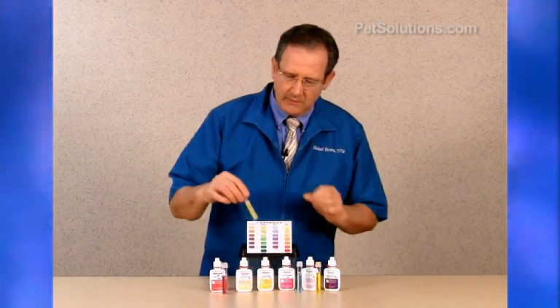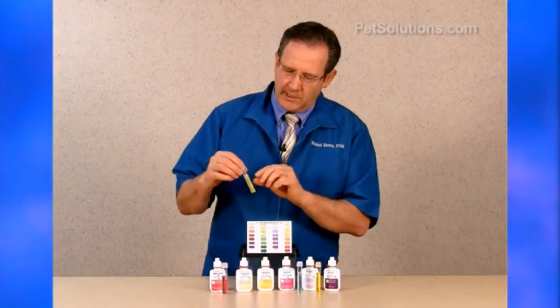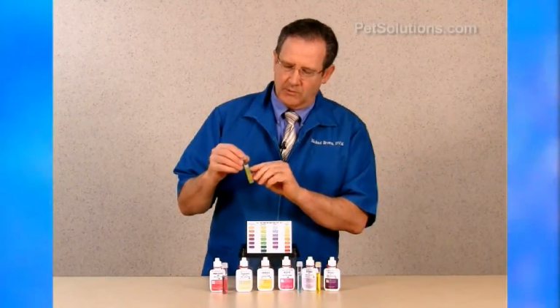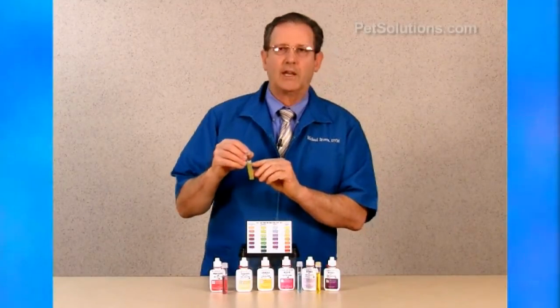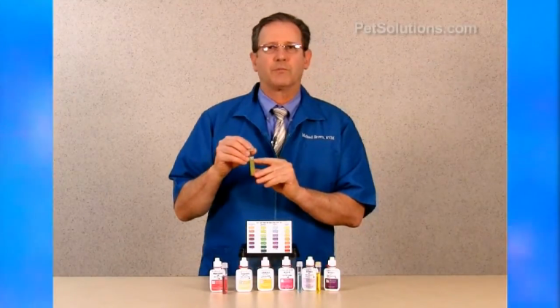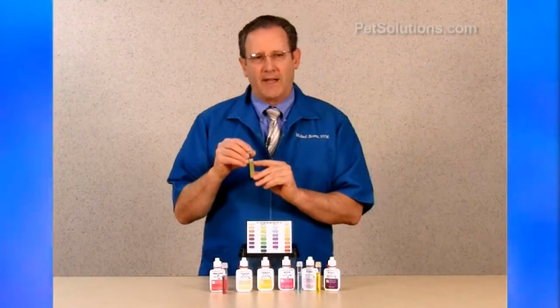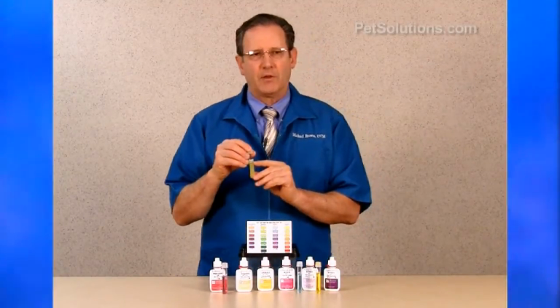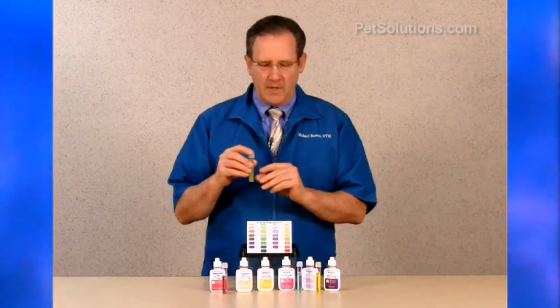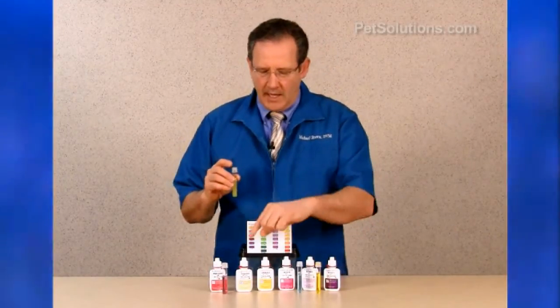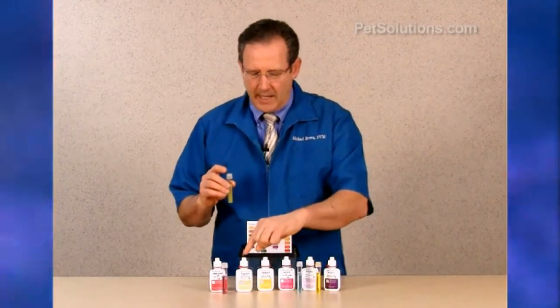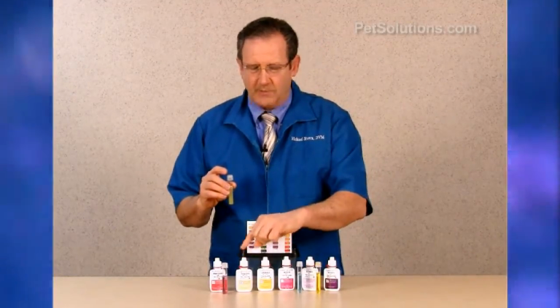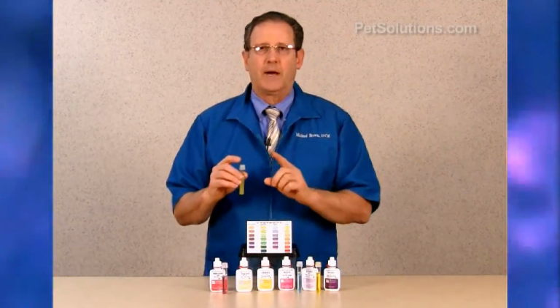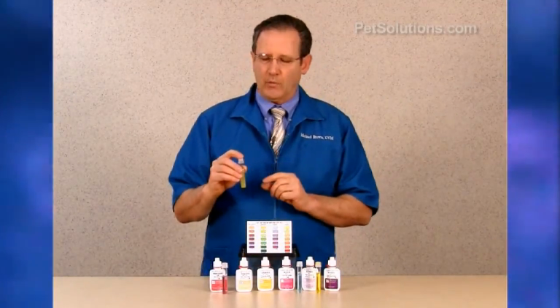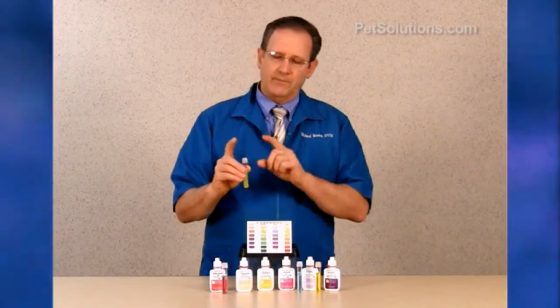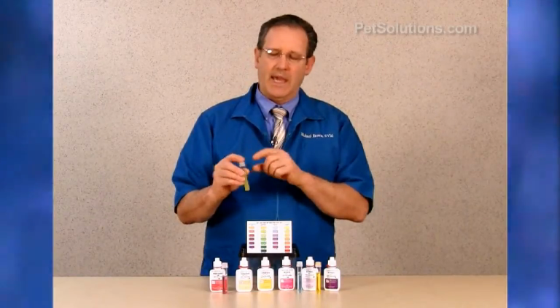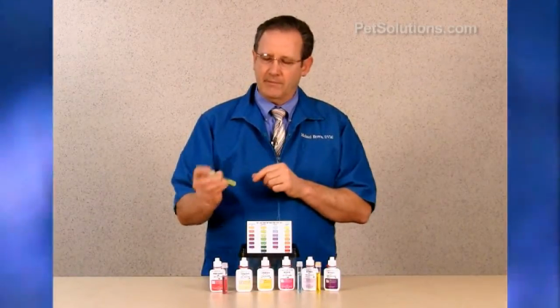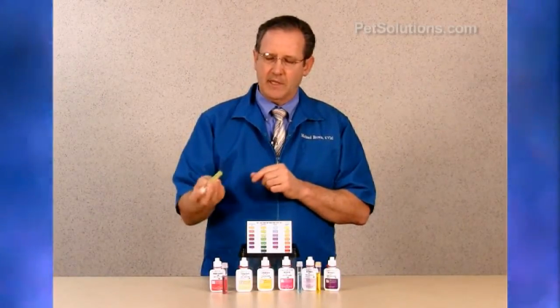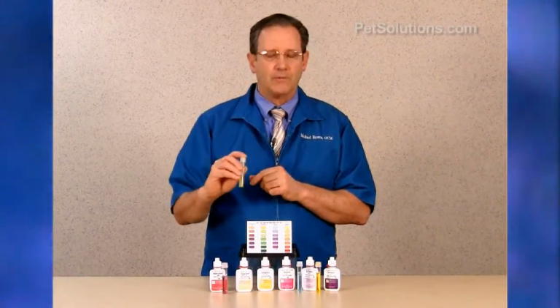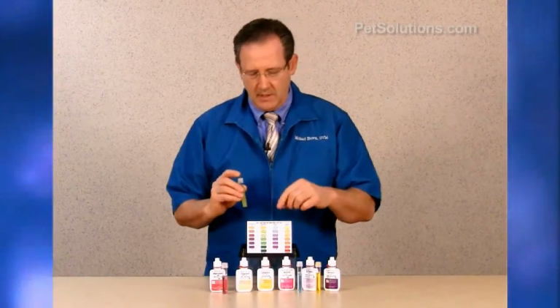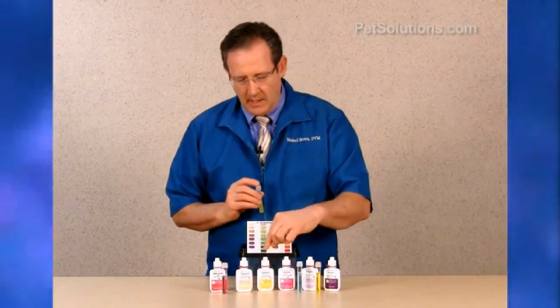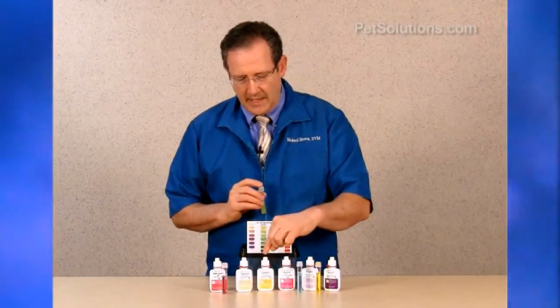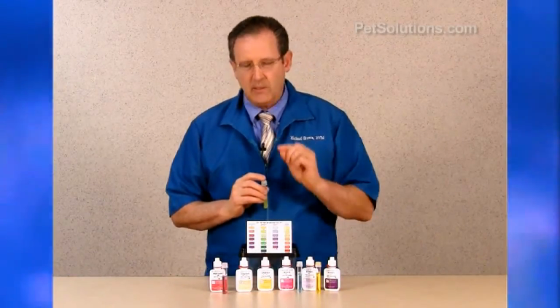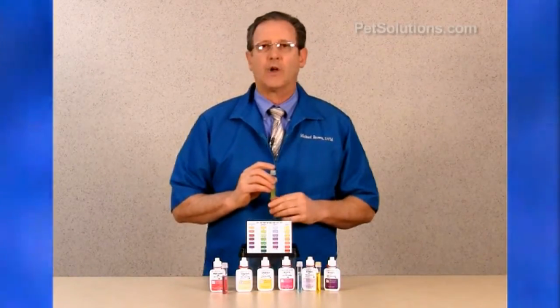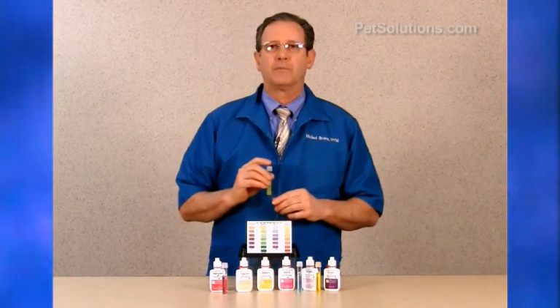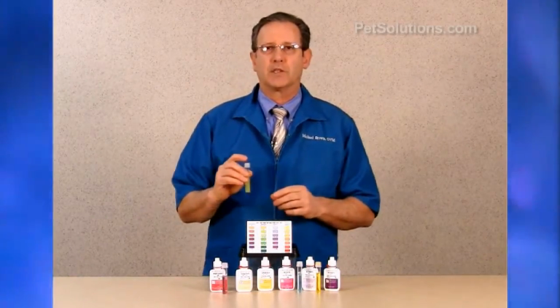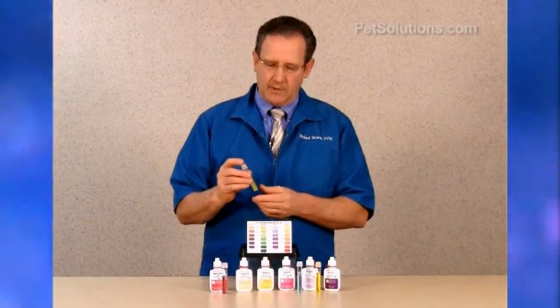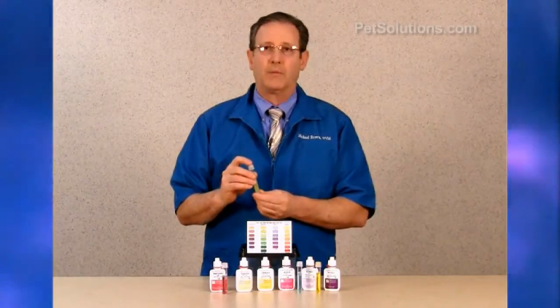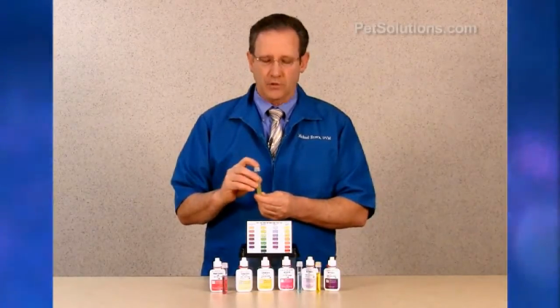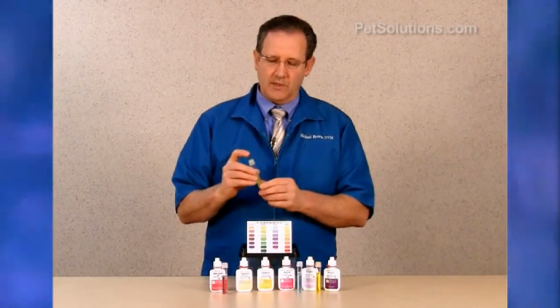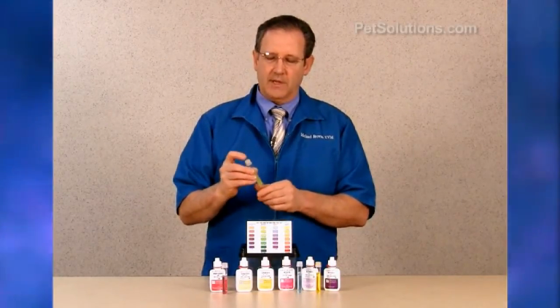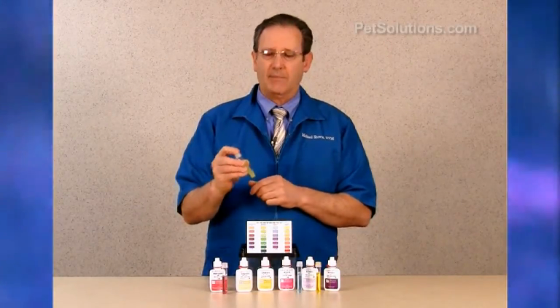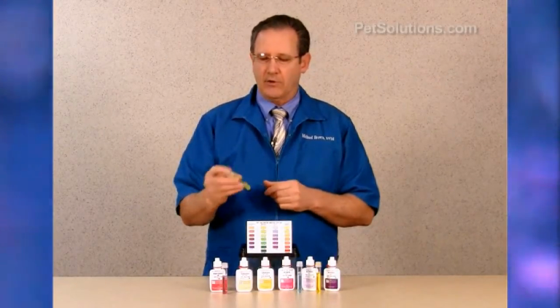To test for ammonia, fill the test tube to the line, which is 5 mLs. Add 8 drops from bottle number 1, cap and invert. Then add 8 drops from test bottle number 2, cap and invert.